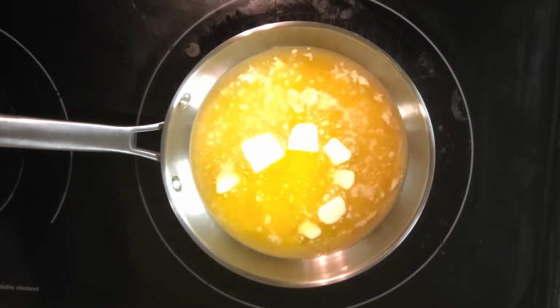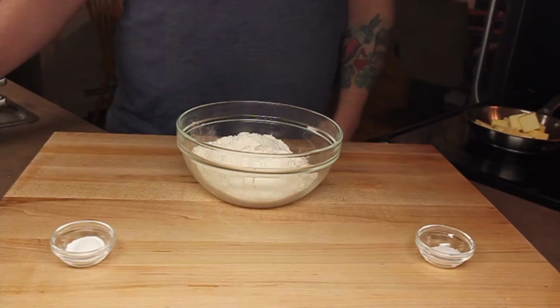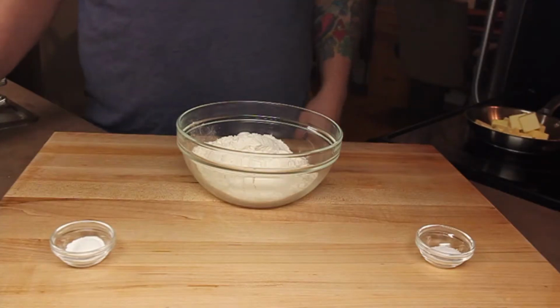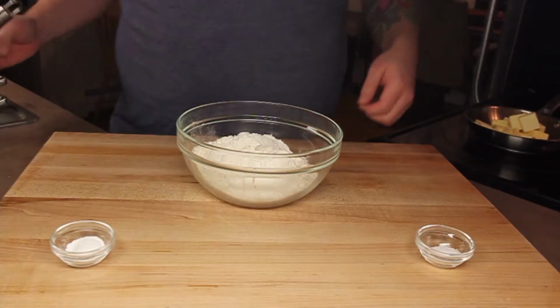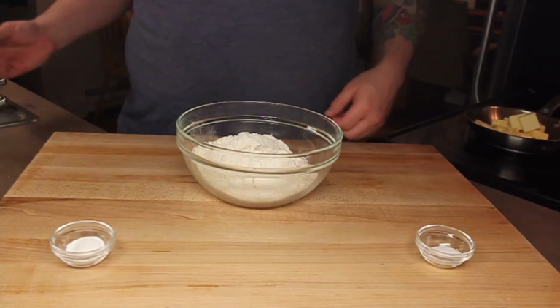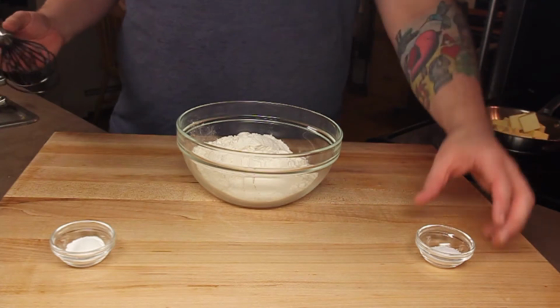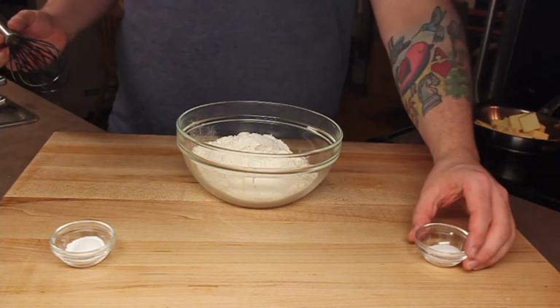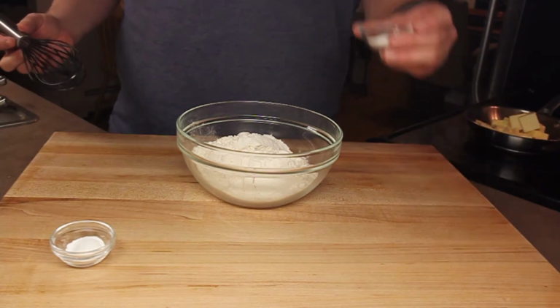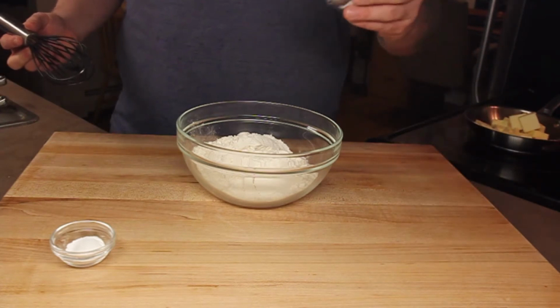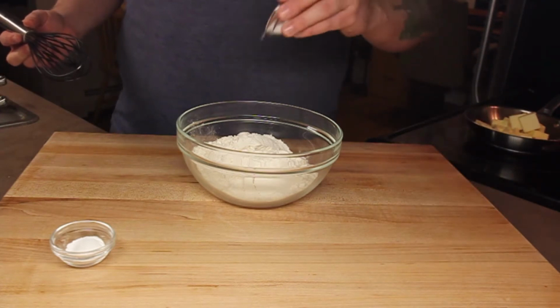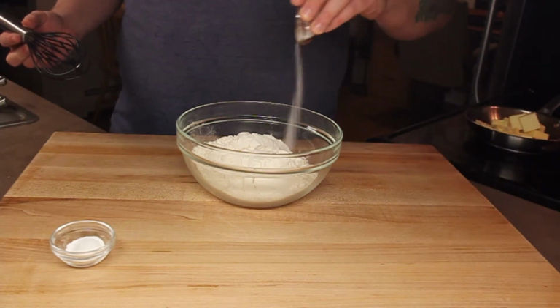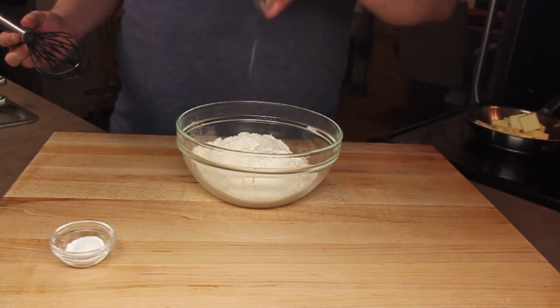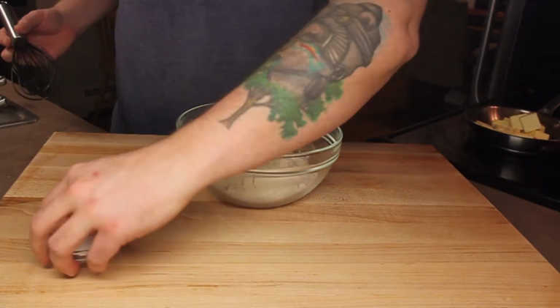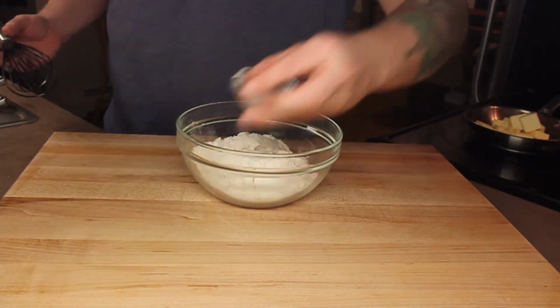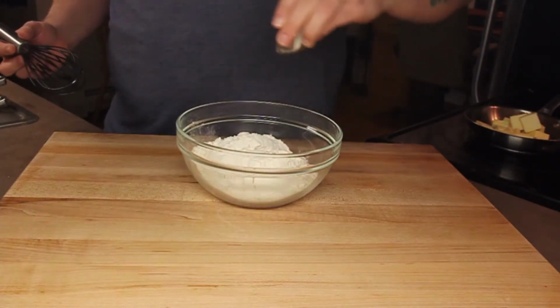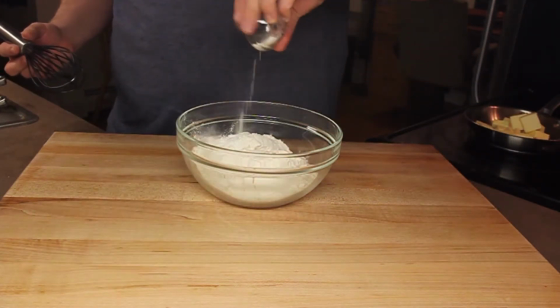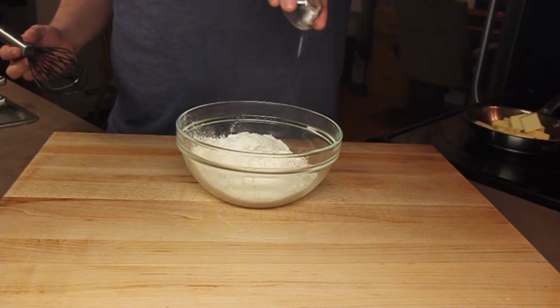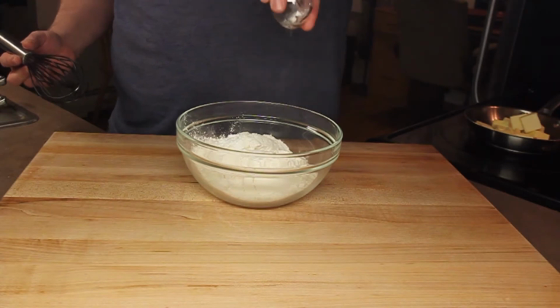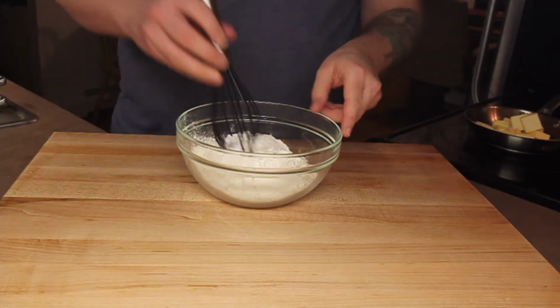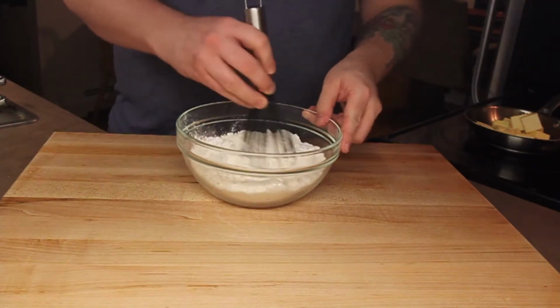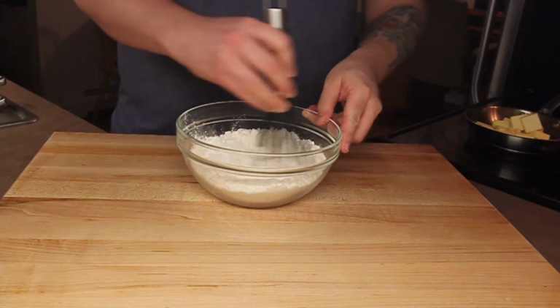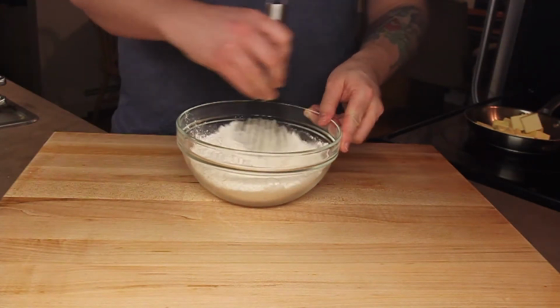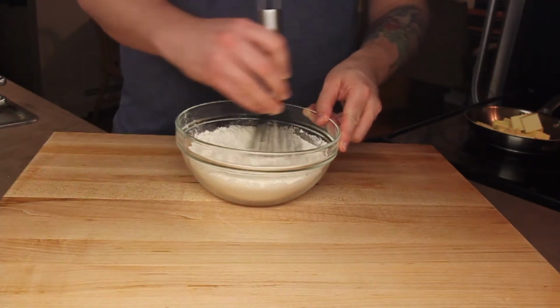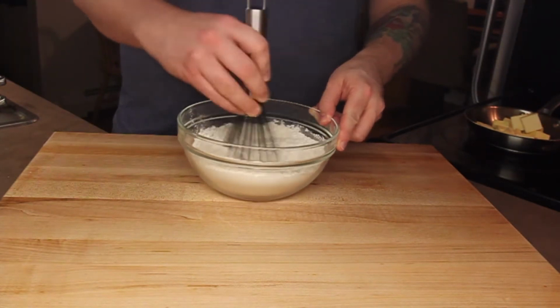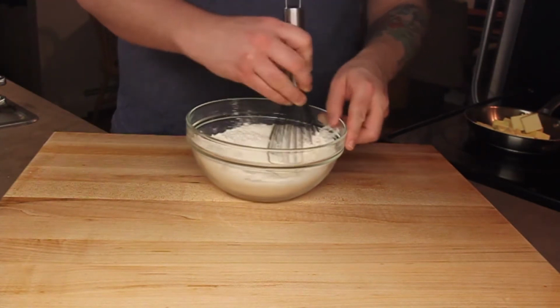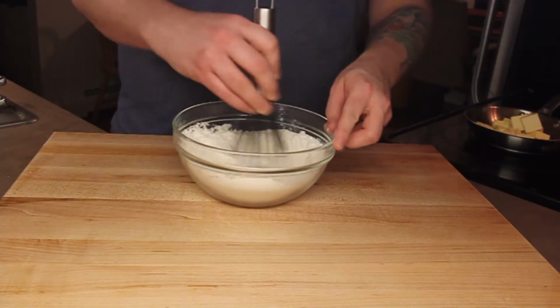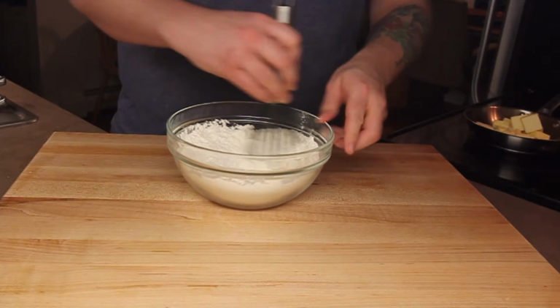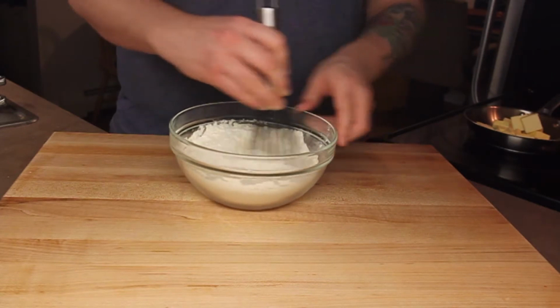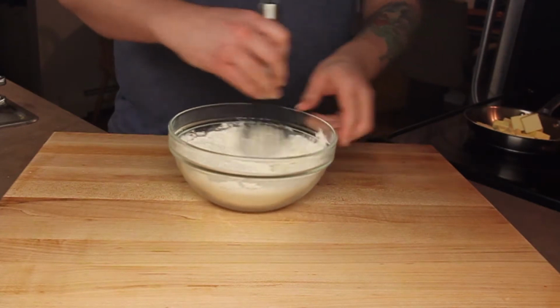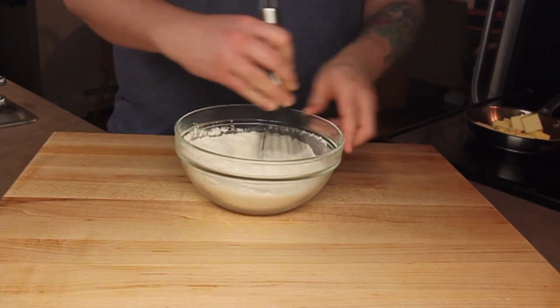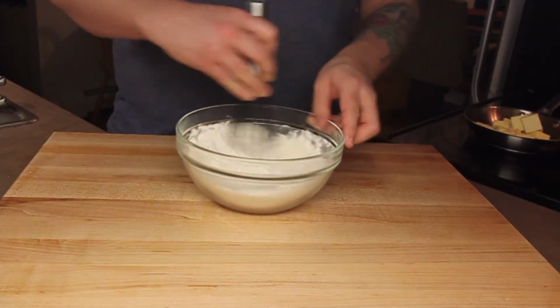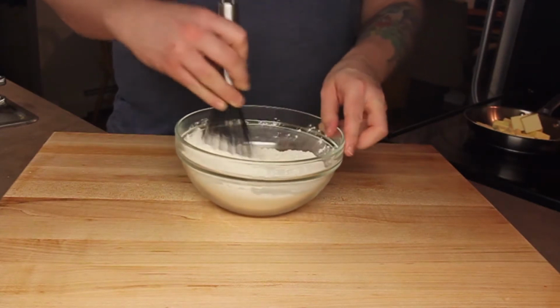Now on to the dry ingredients. We need two cups of all-purpose flour, a teaspoon of salt for the haters, and a teaspoon of baking powder. I know that might sound like a lot of salt, but I assure you it is precisely what makes these blondies so good.